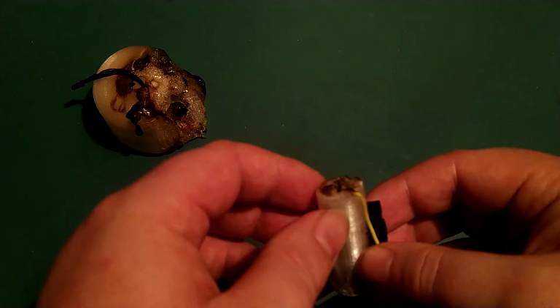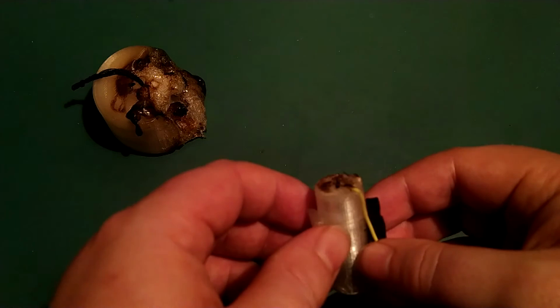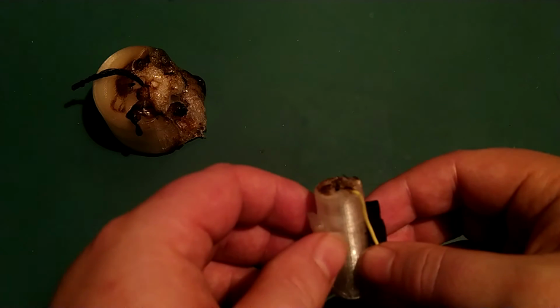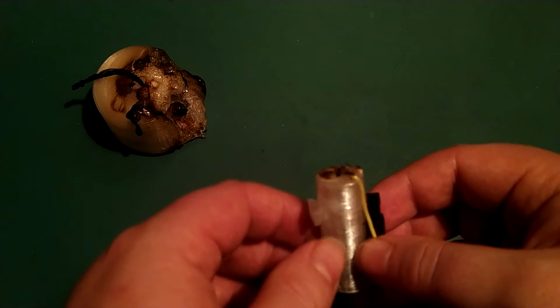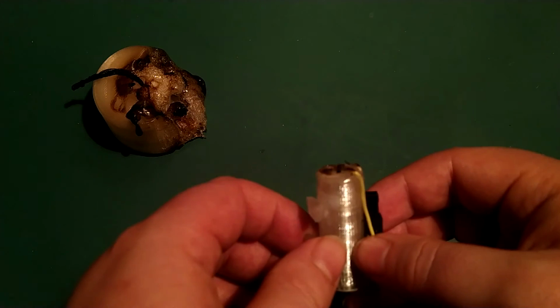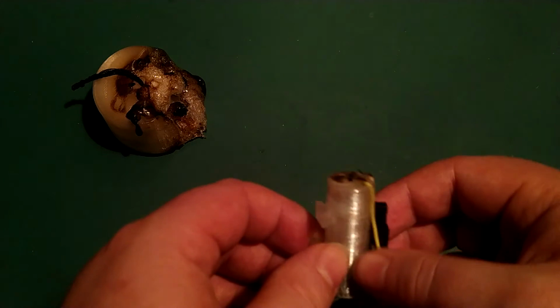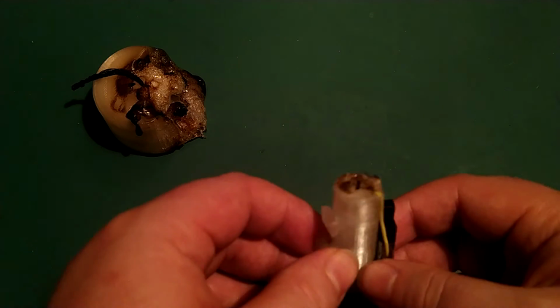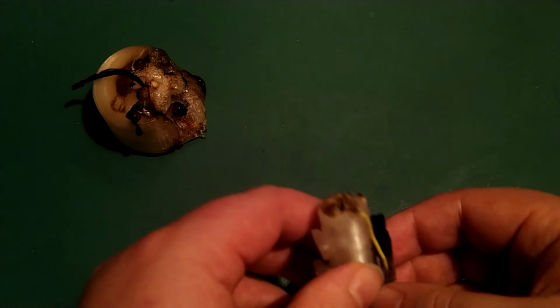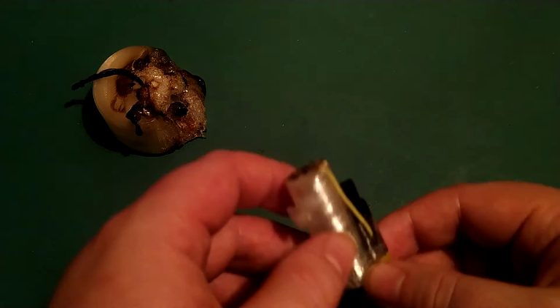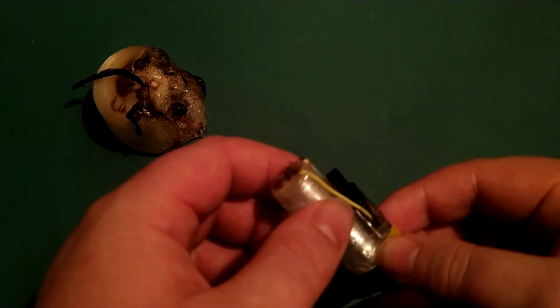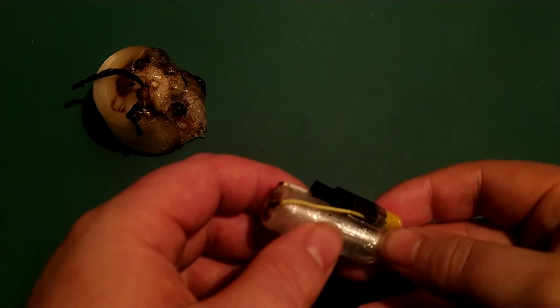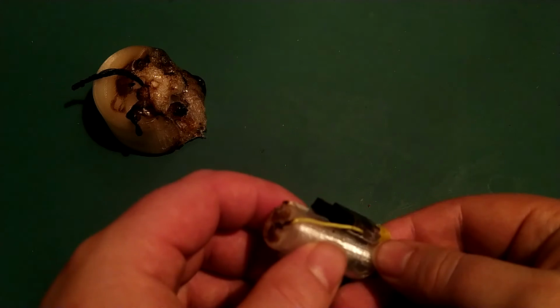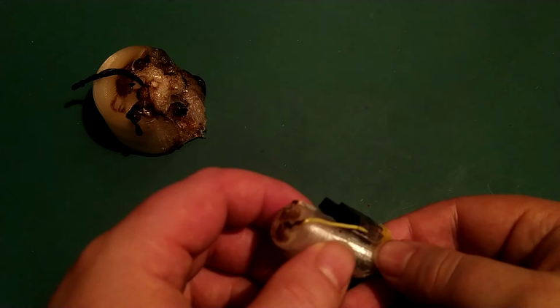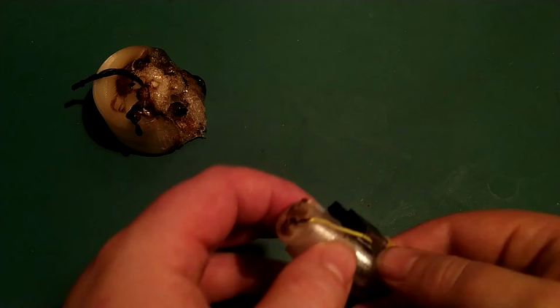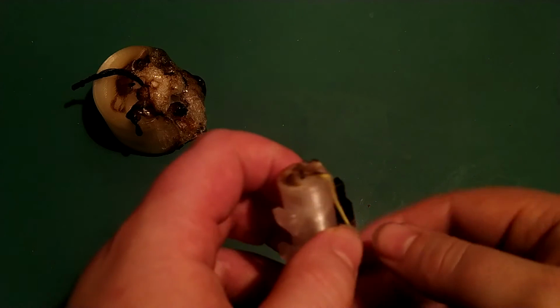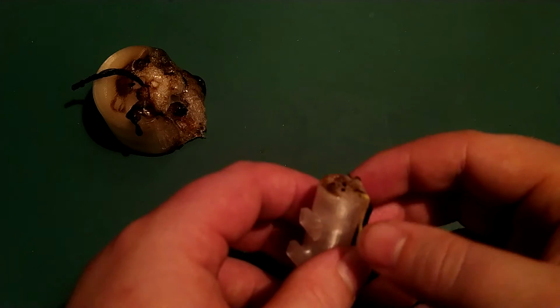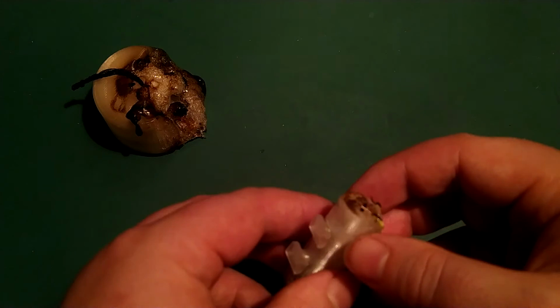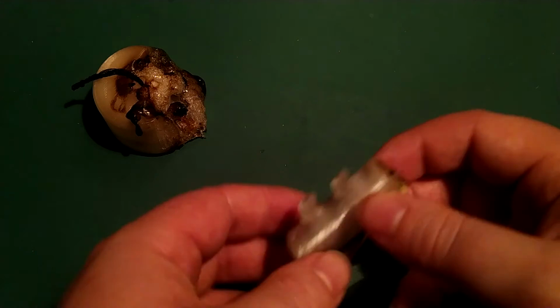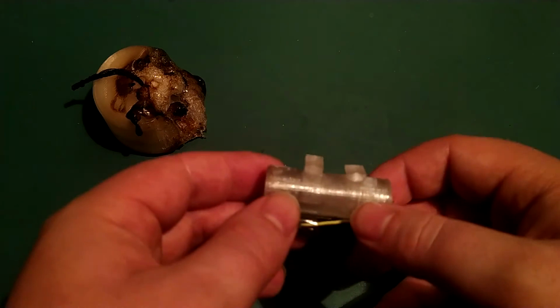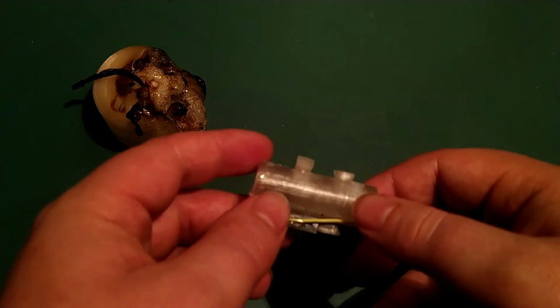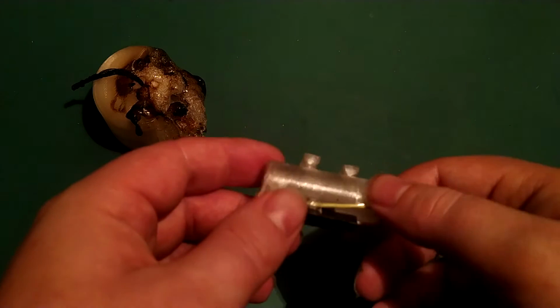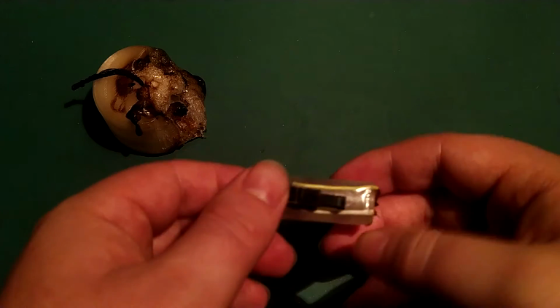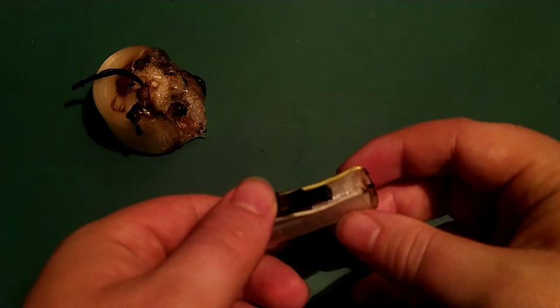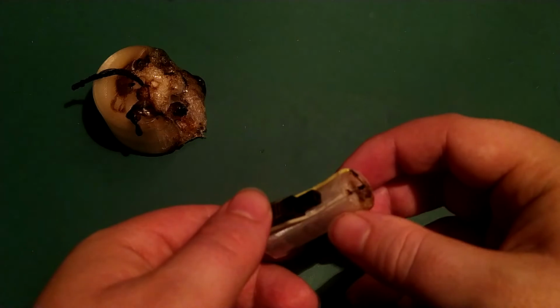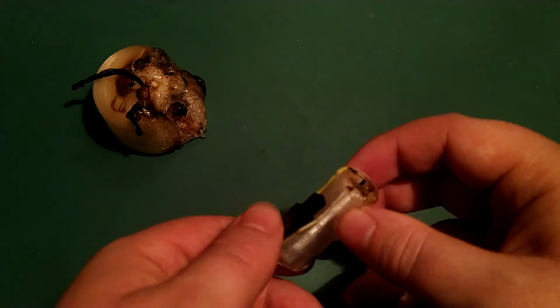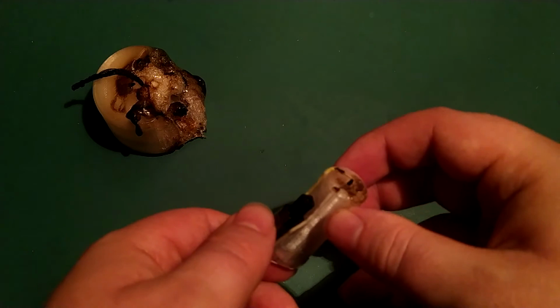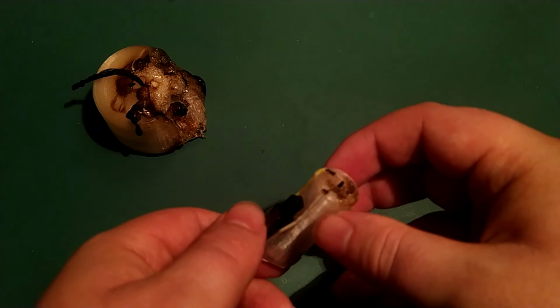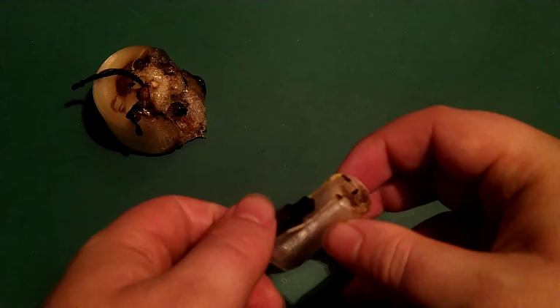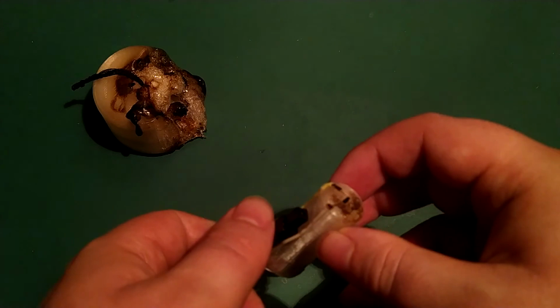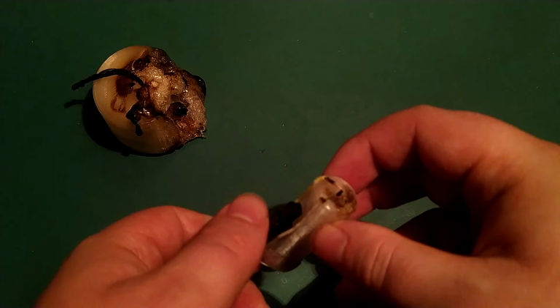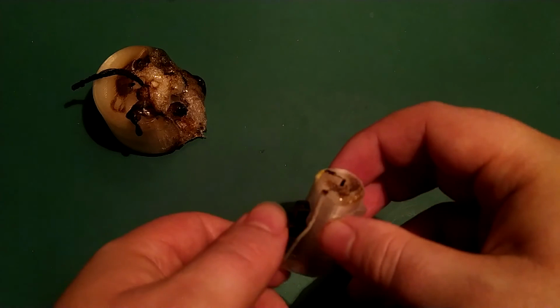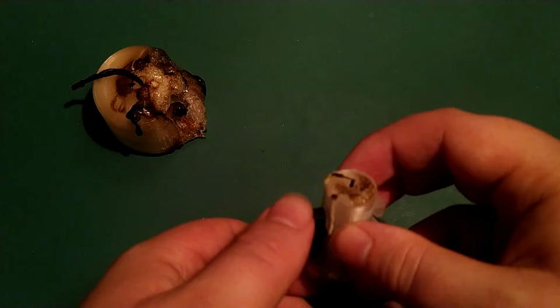The damage to the lighter is very limited — the top deformation is only about half a millimeter, and the discoloration is not nearly as severe as the previous one.